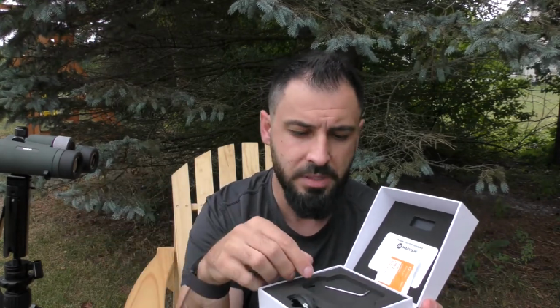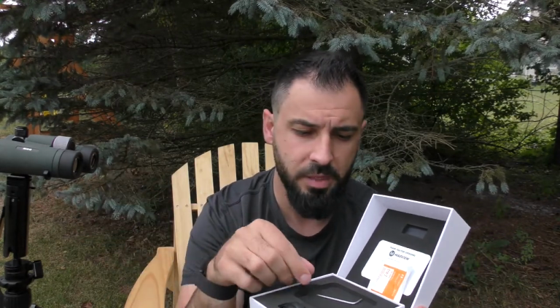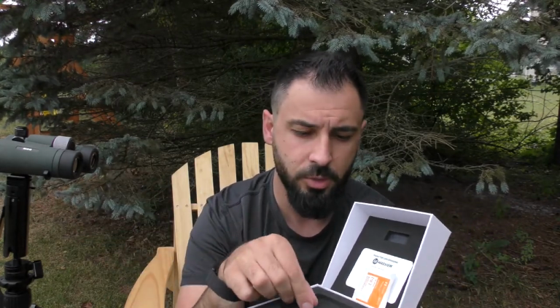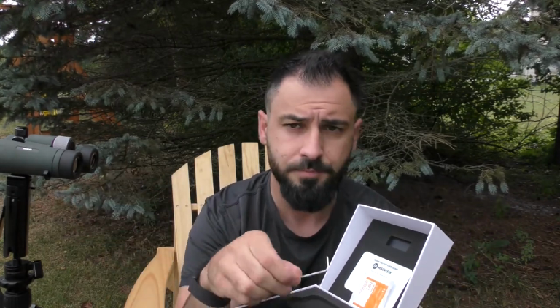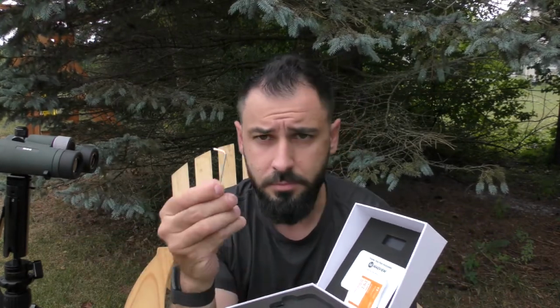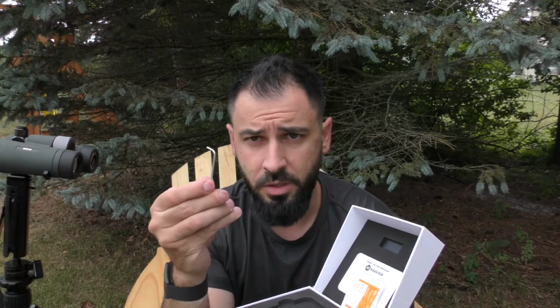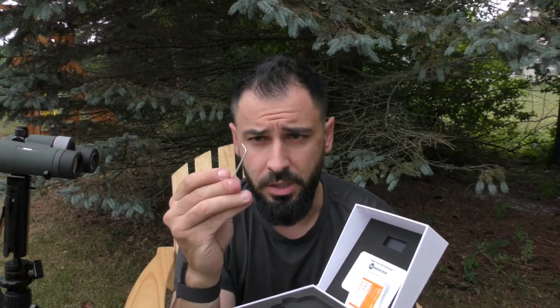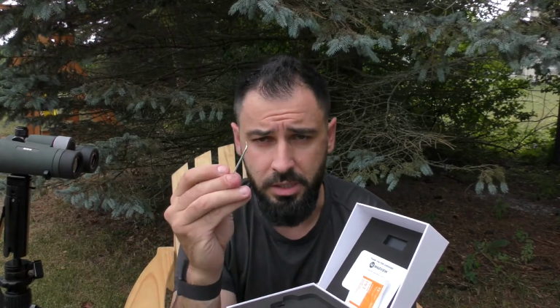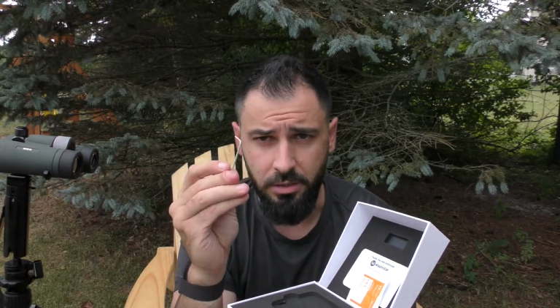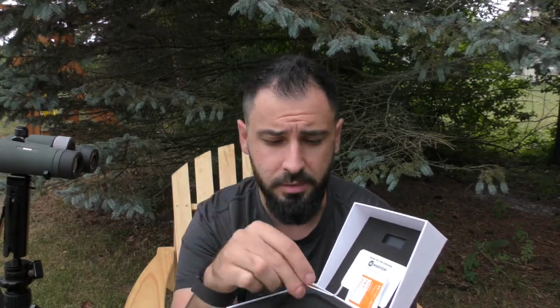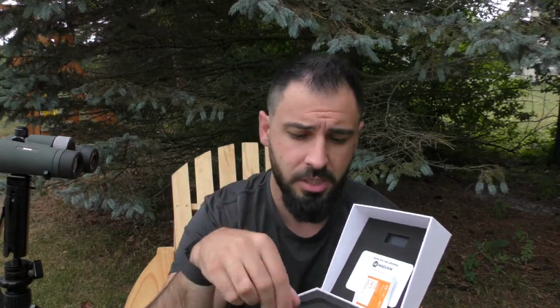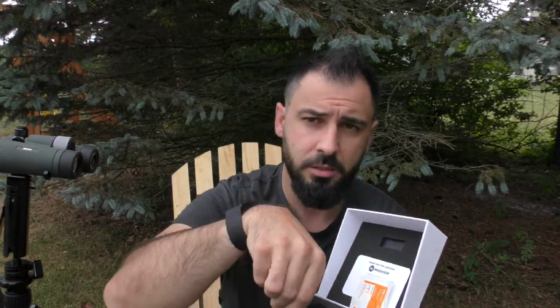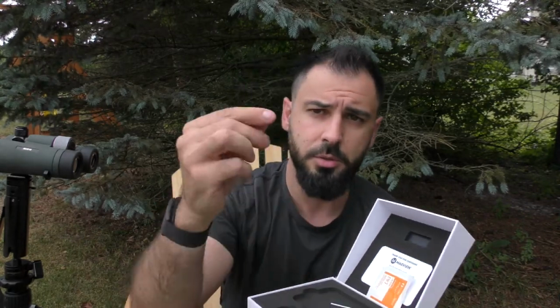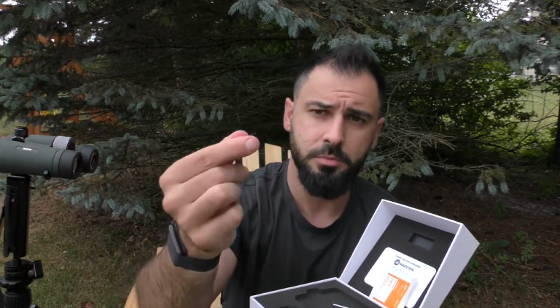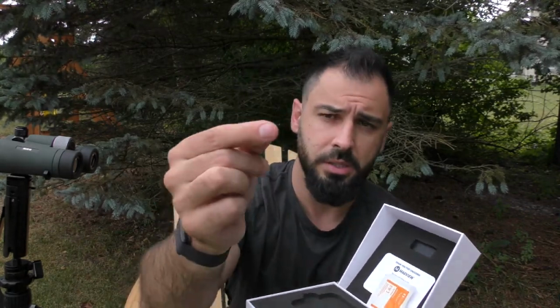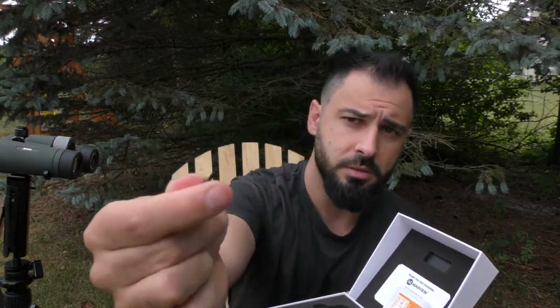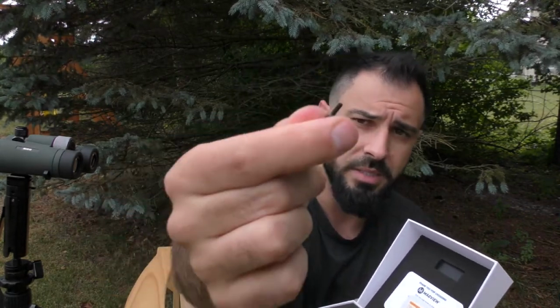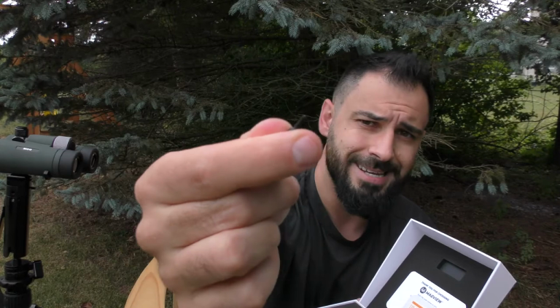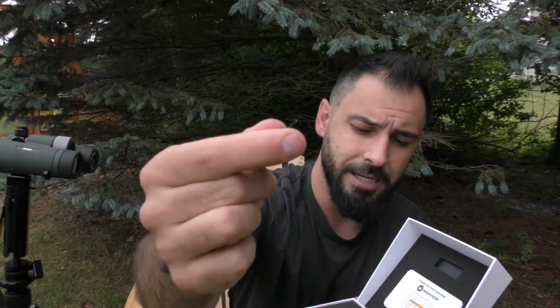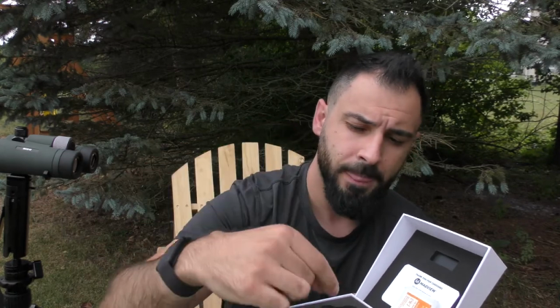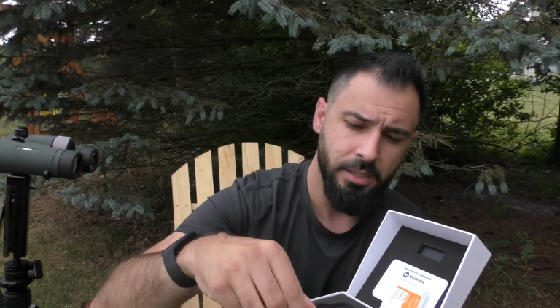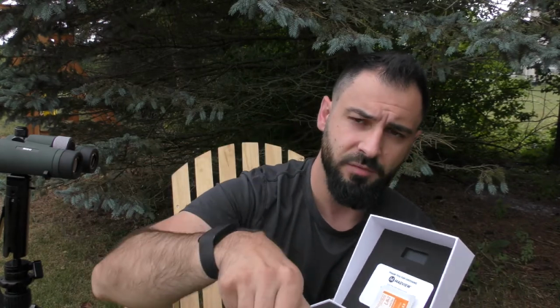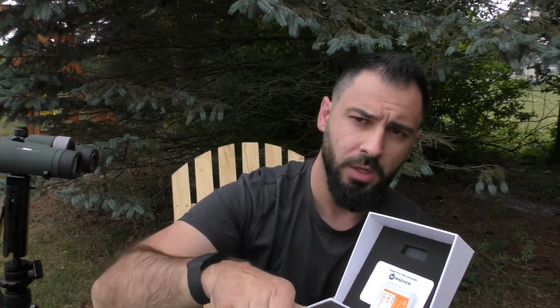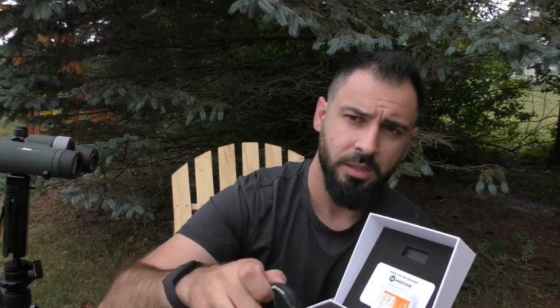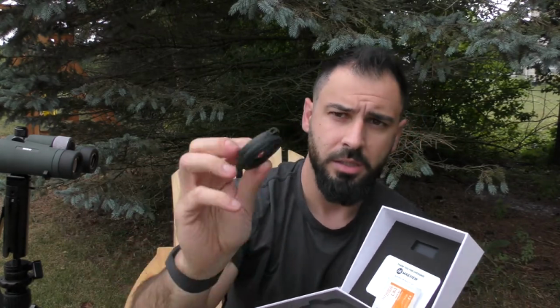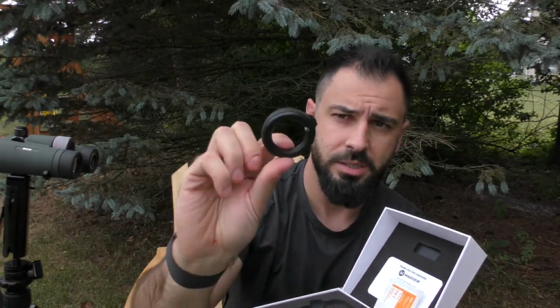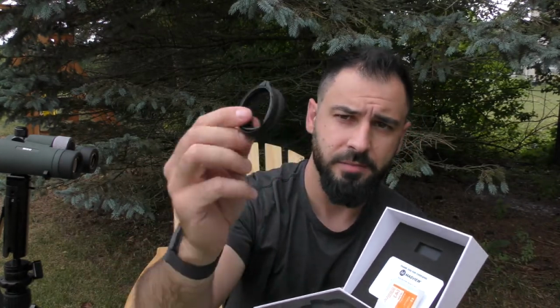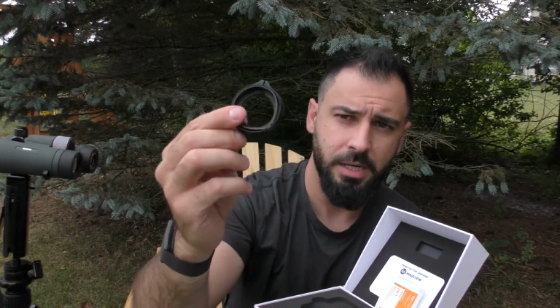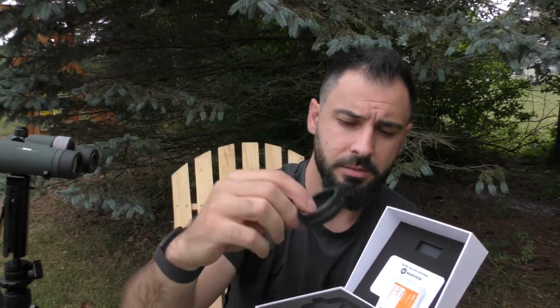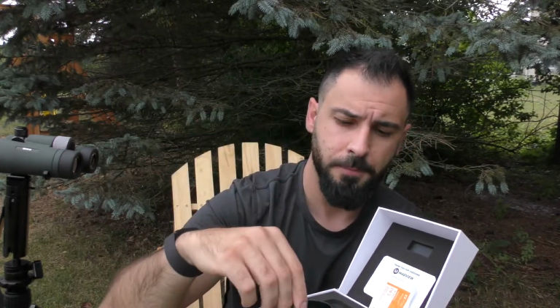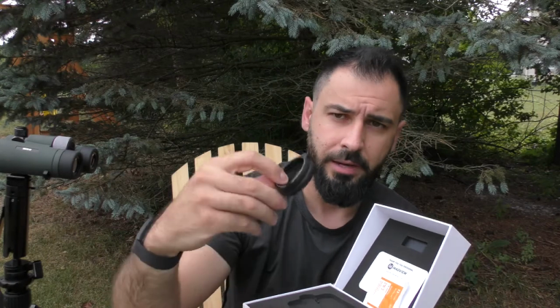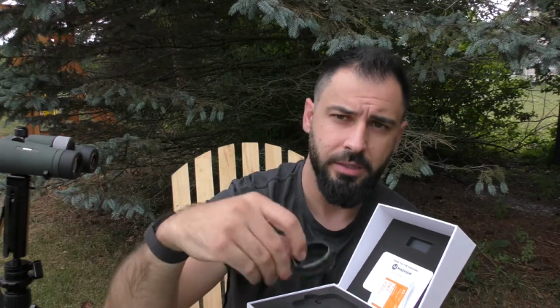I don't use wireless charging, so that might be something important for someone else. You also get a little allen wrench and a small screw. This little screw is tiny but it is for the attachment to your binoculars.